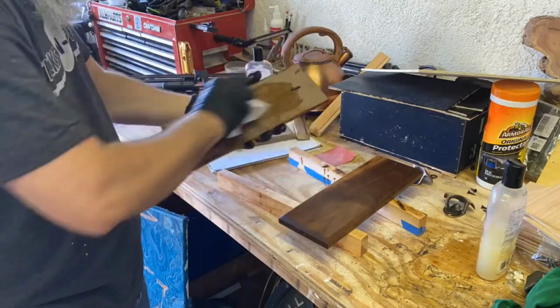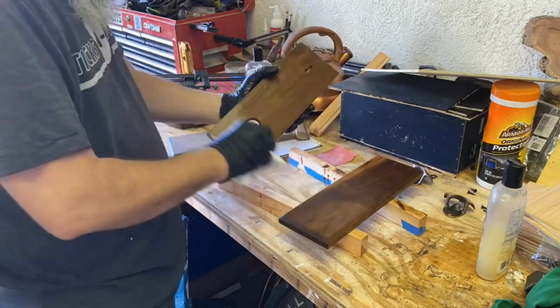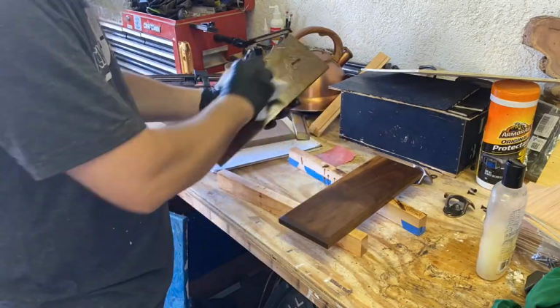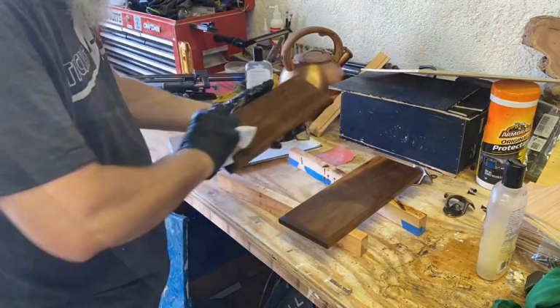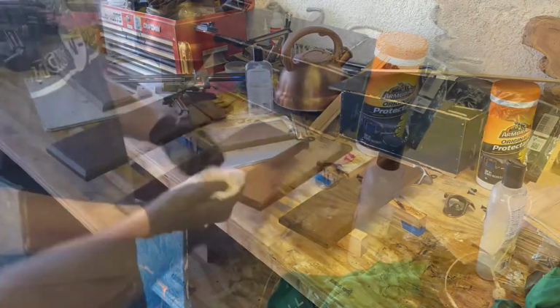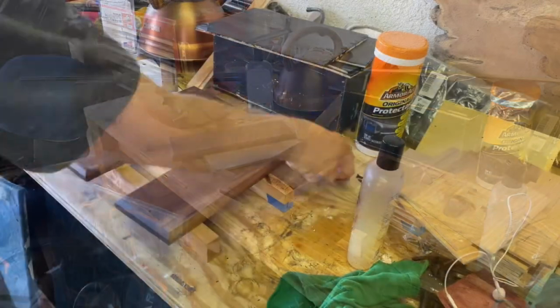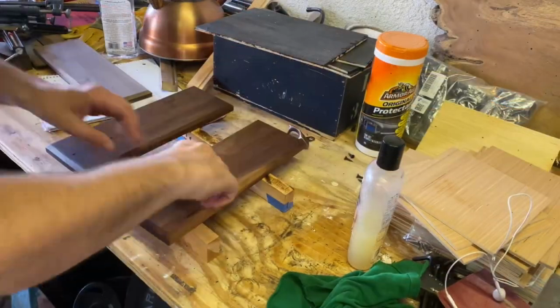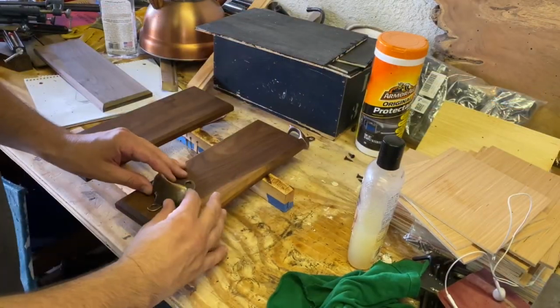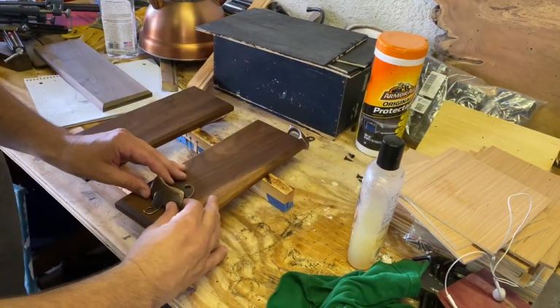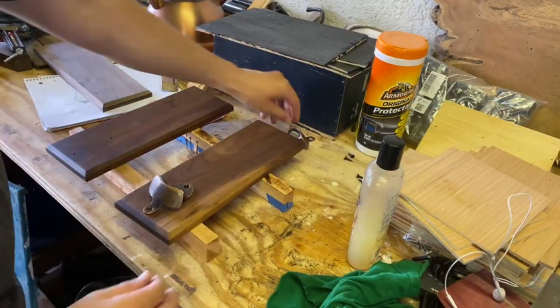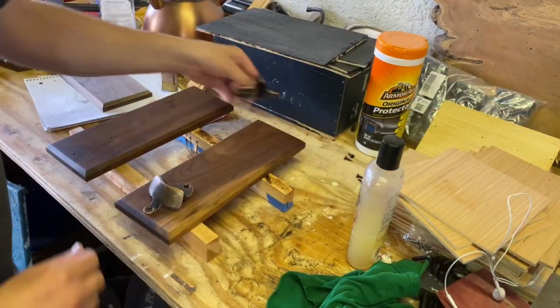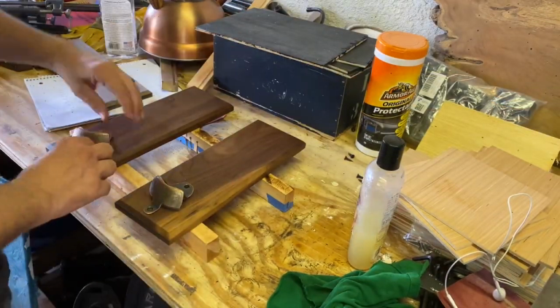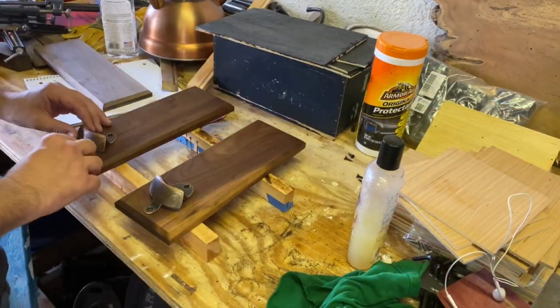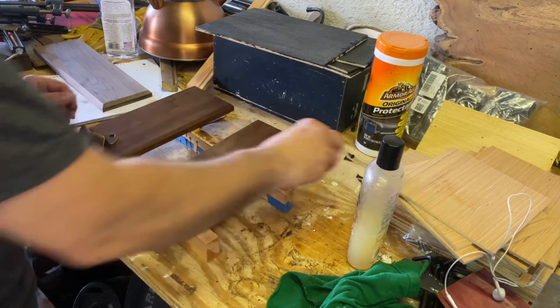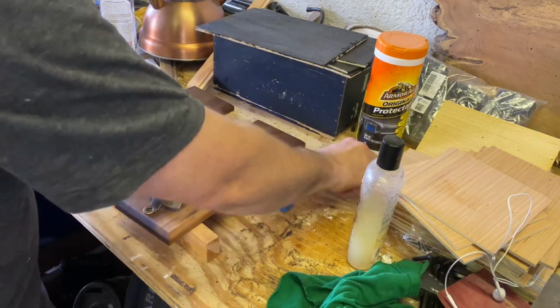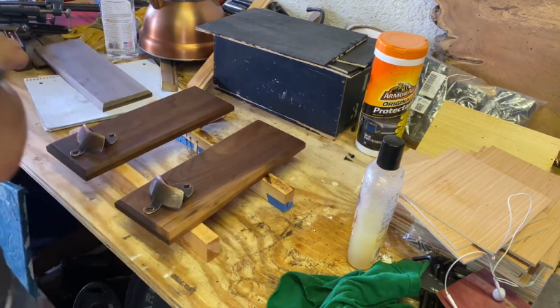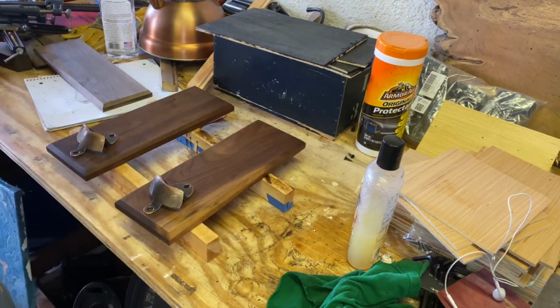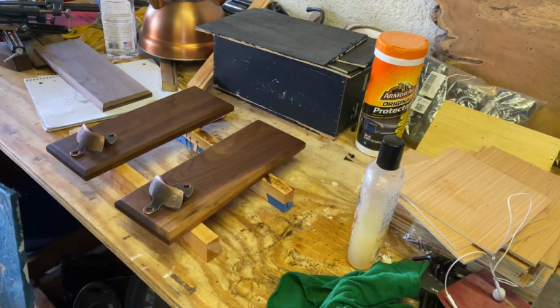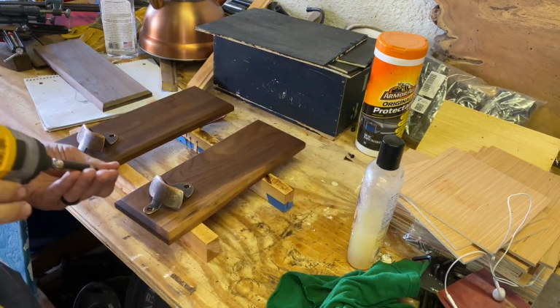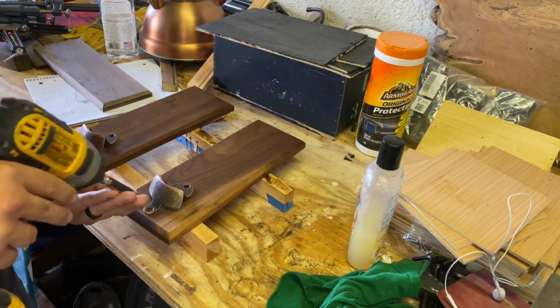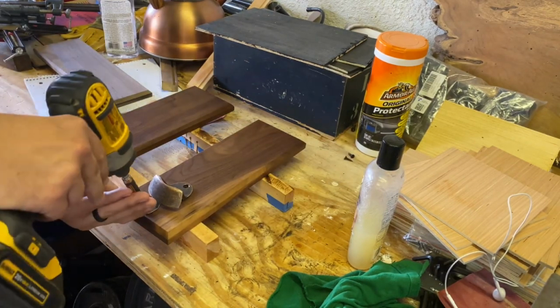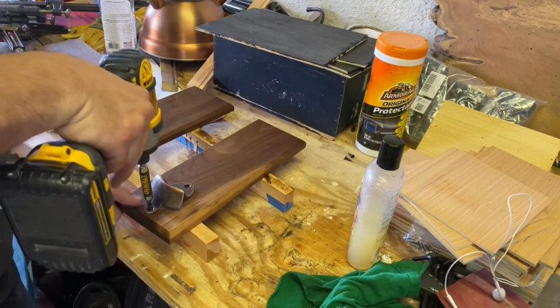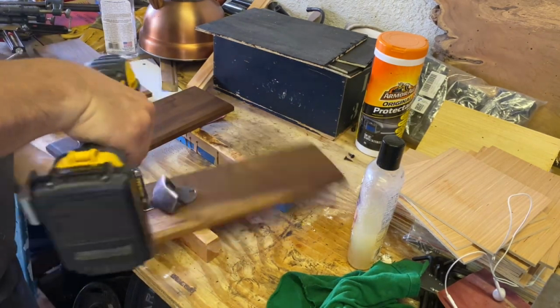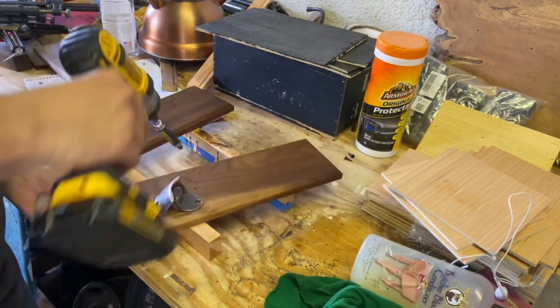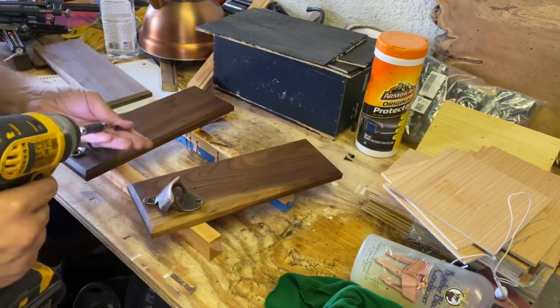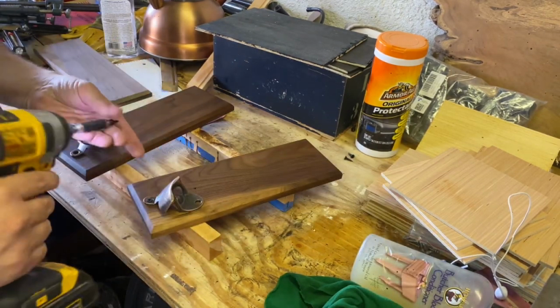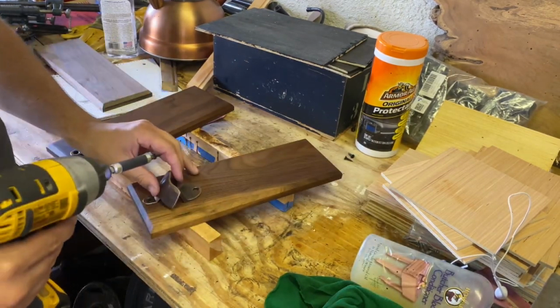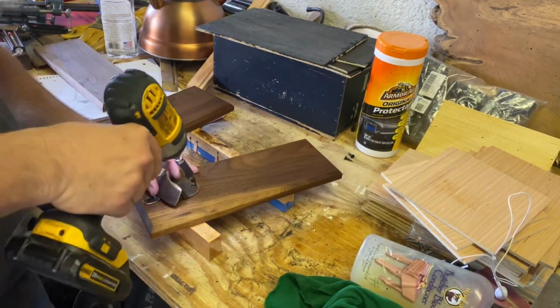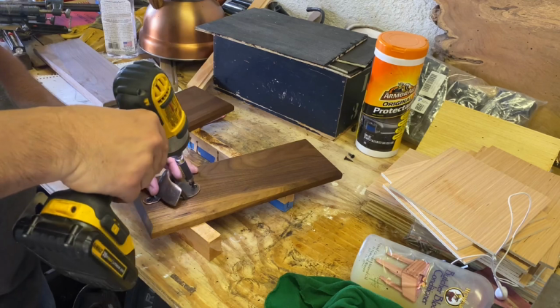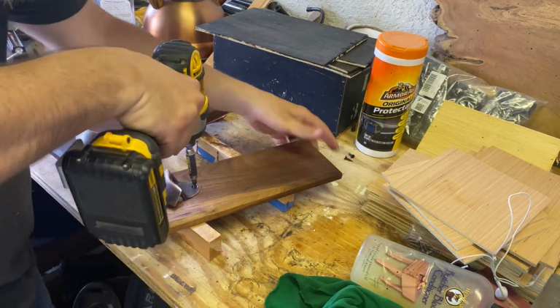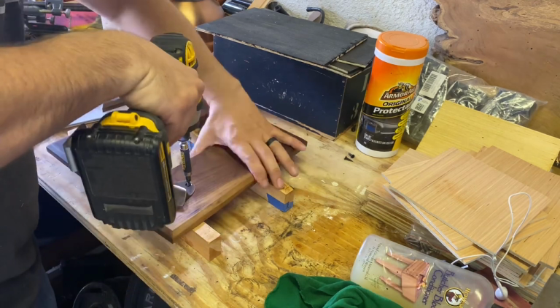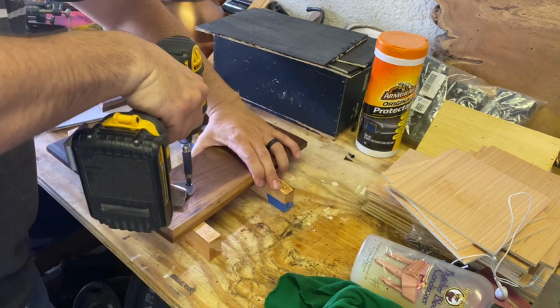For the finish I'm using Howard's Butcher Block Conditioner — you can use whatever finish you want, but to me this is a nice finish that darkens the wood and kind of pops the grain, so I like the way it looks. Once I'm done with the finish, I'll put the screws back in.